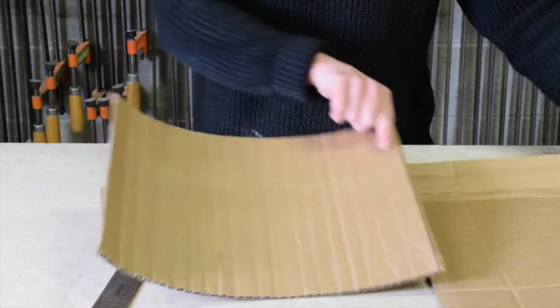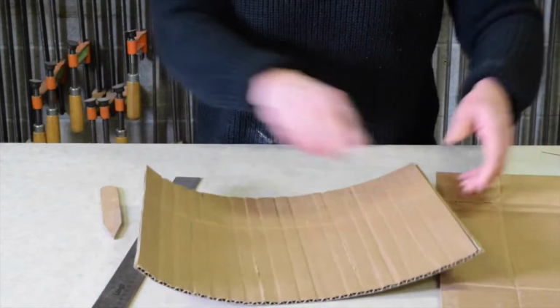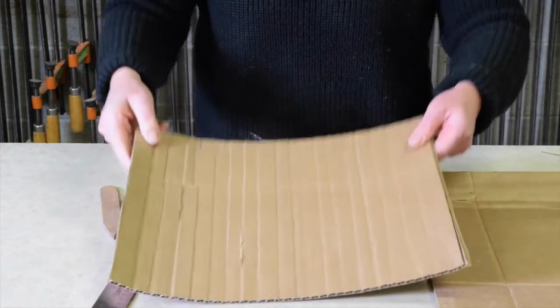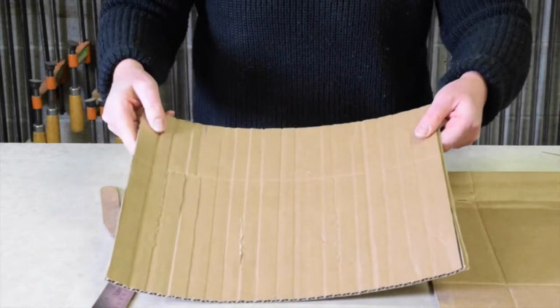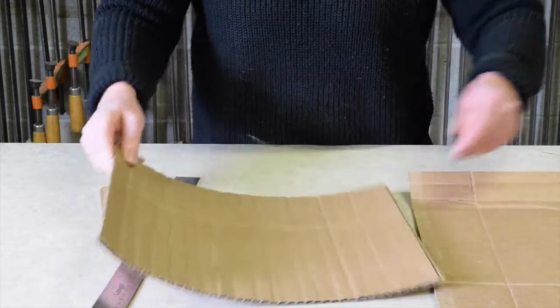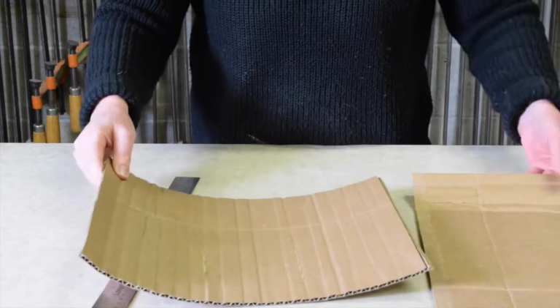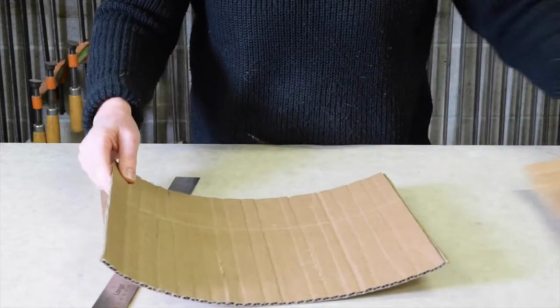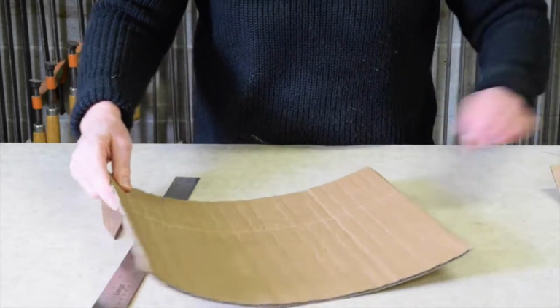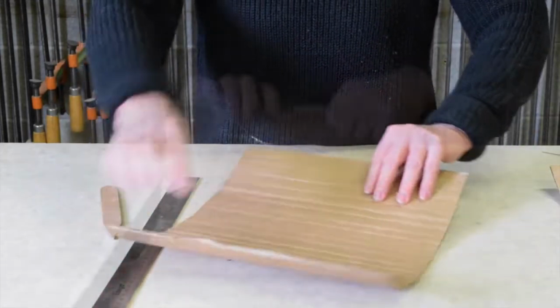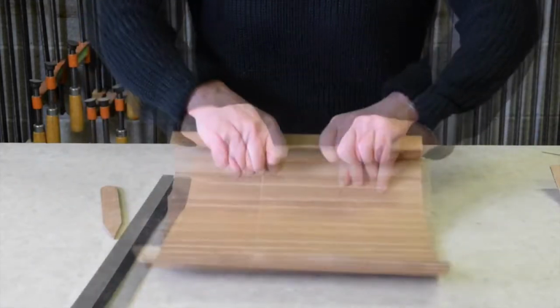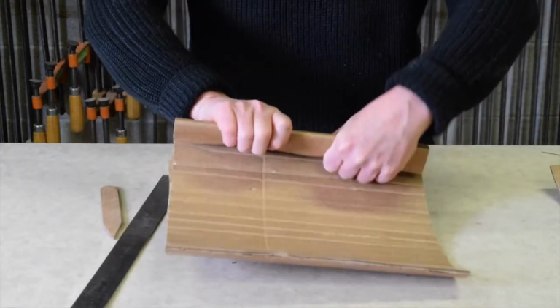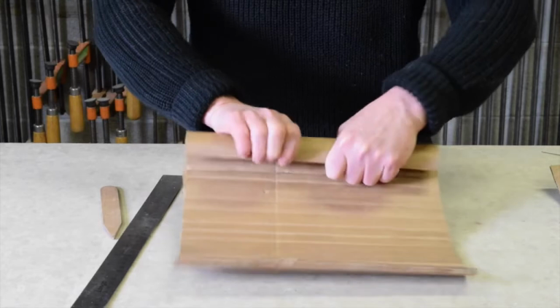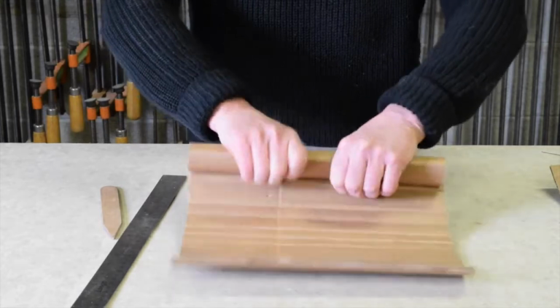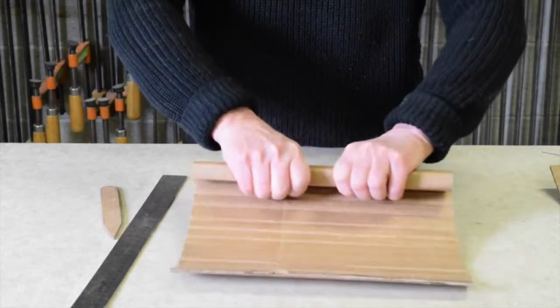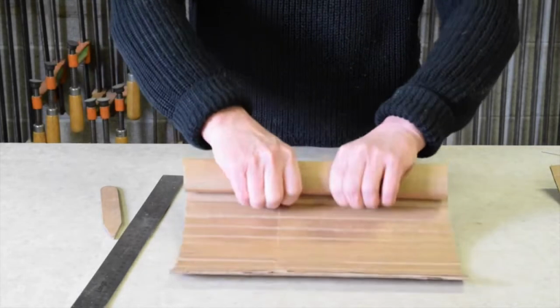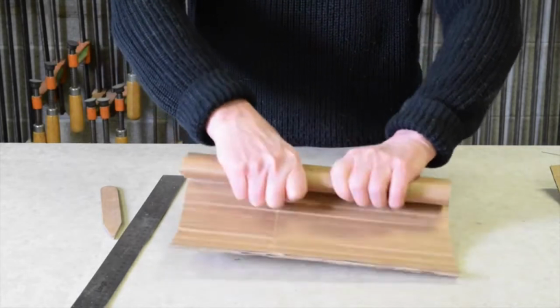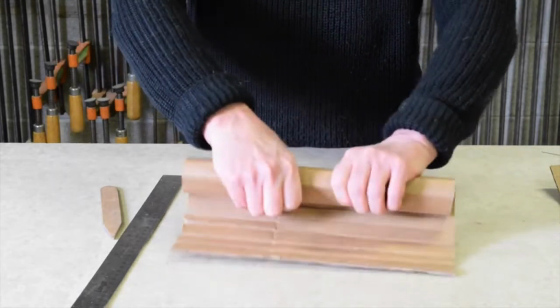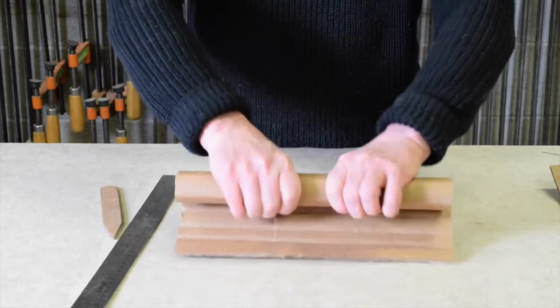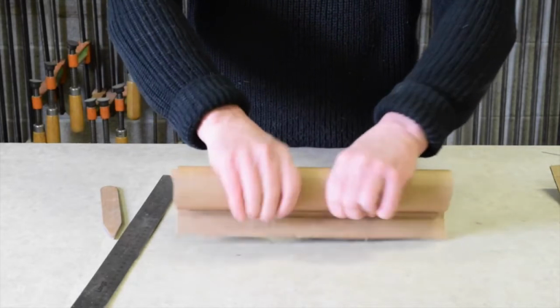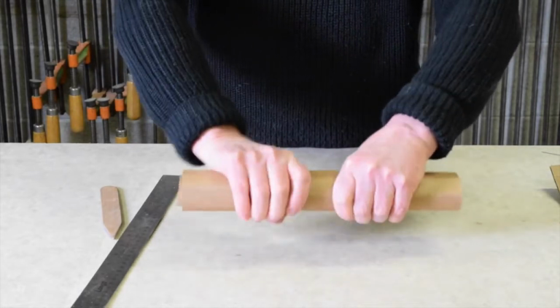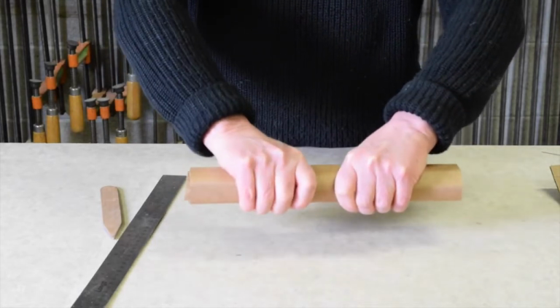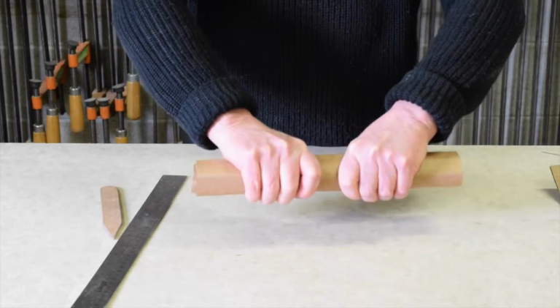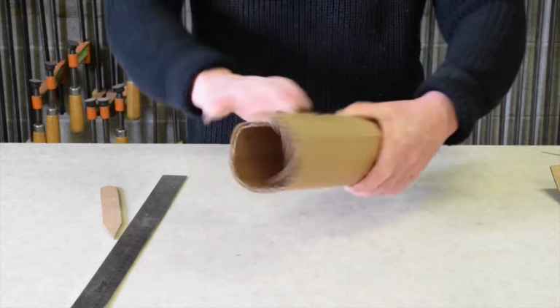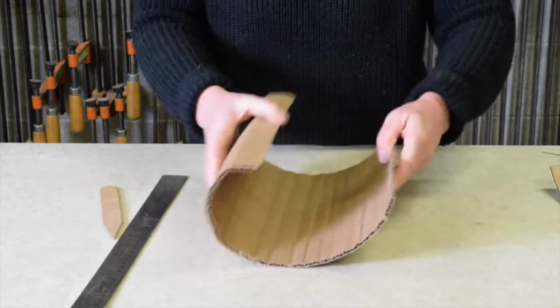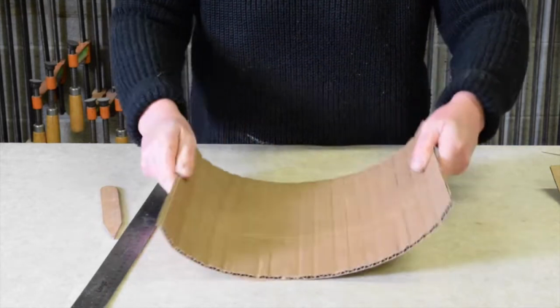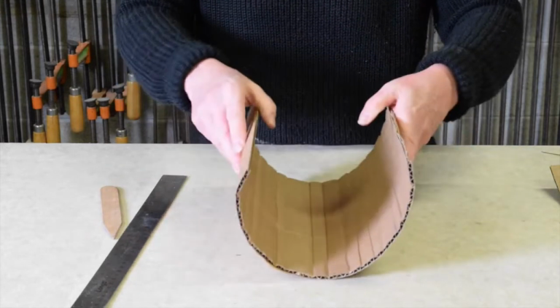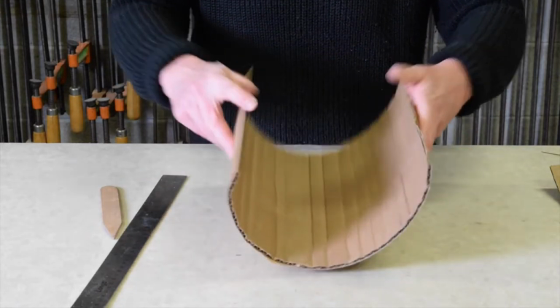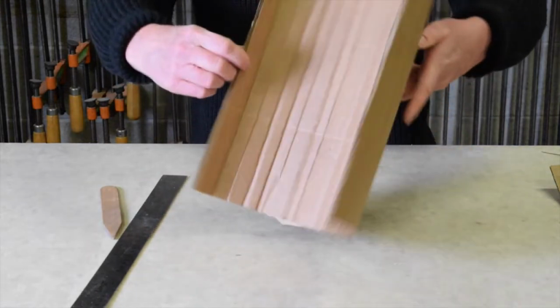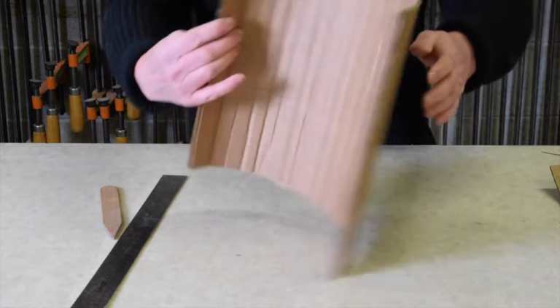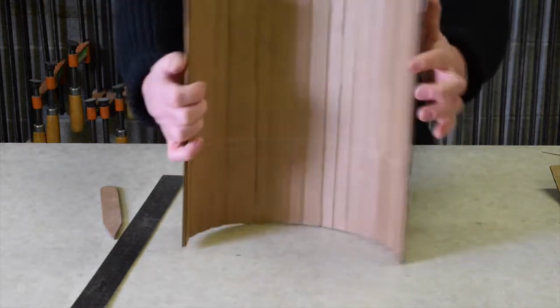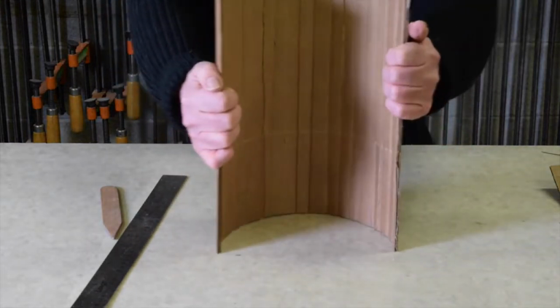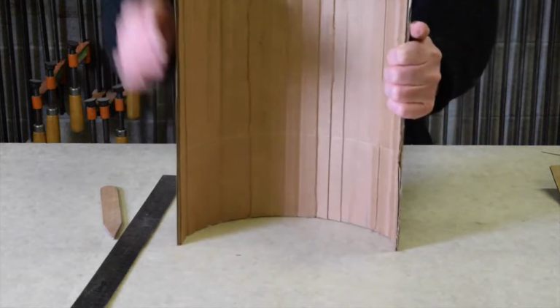Here's a piece that's been completed, and further rolling just helps to release the tension in the material. As it unfolds, it maintains its curved form.